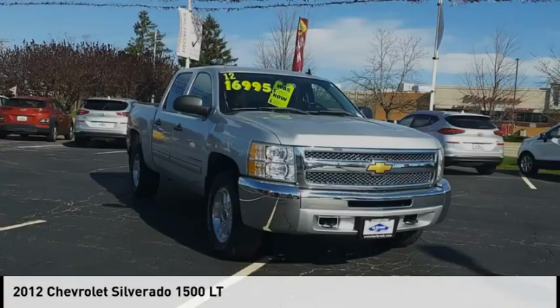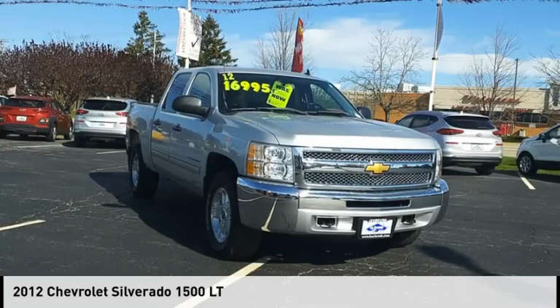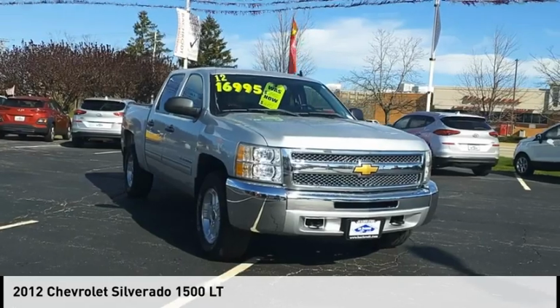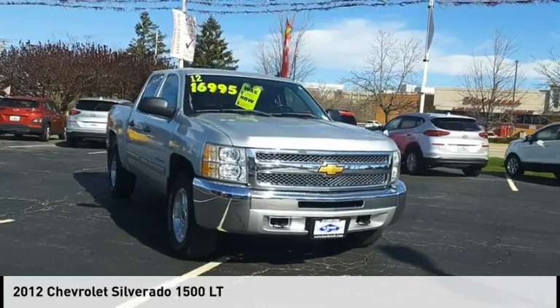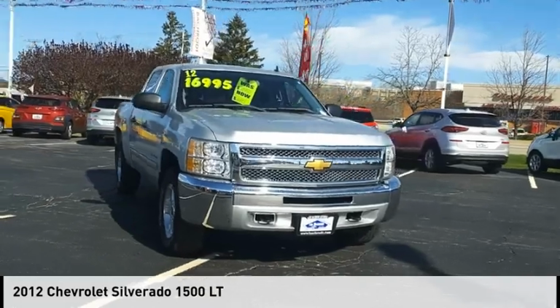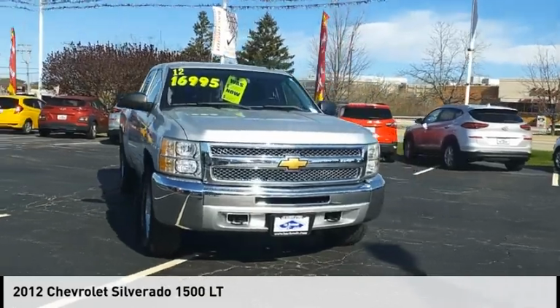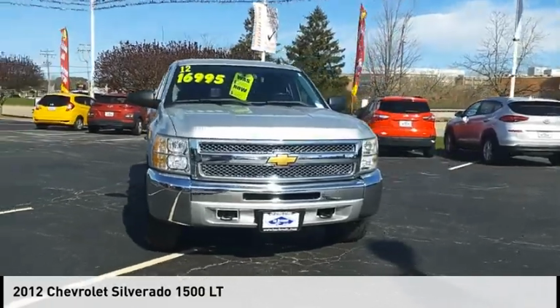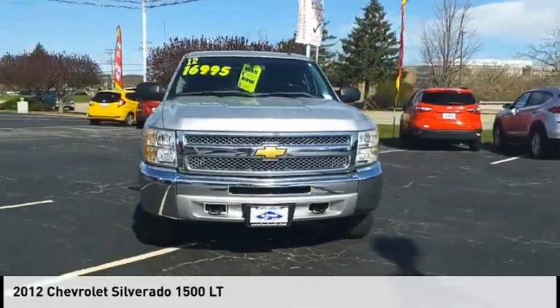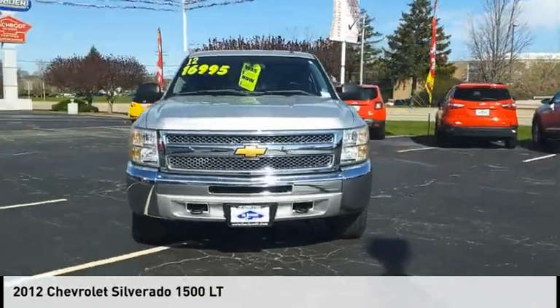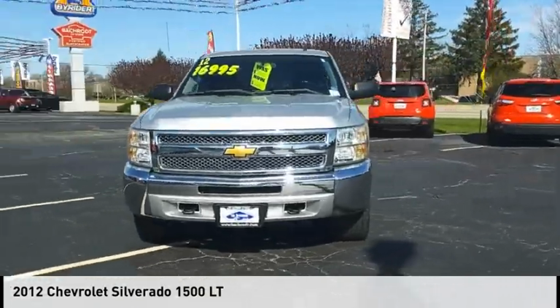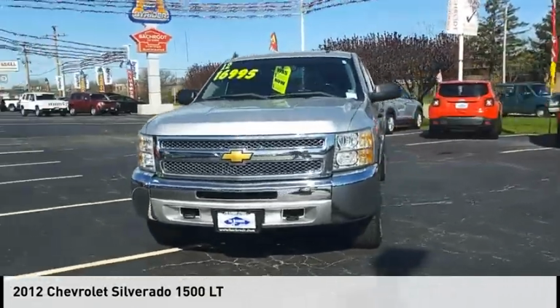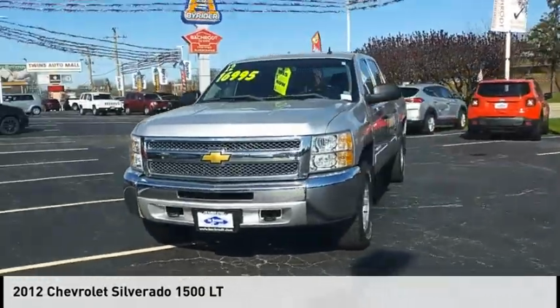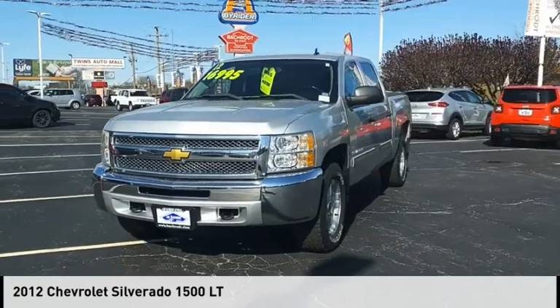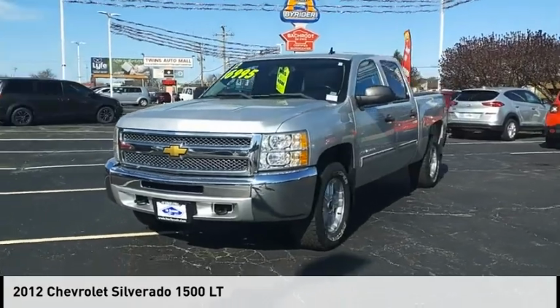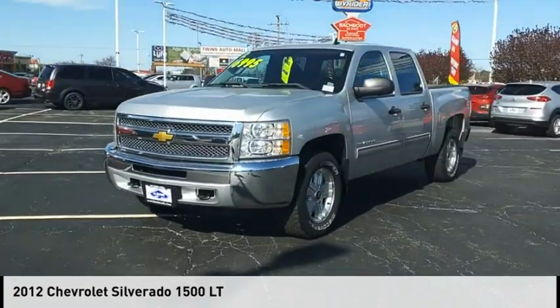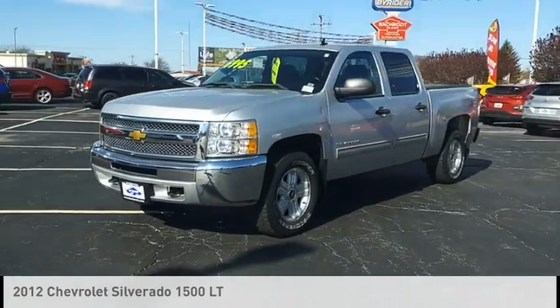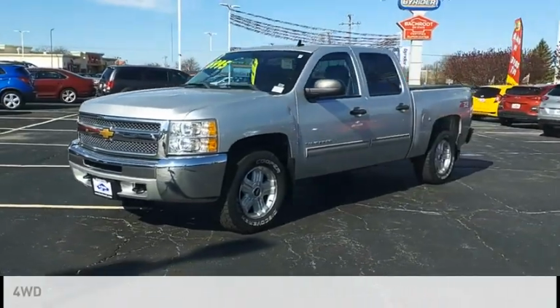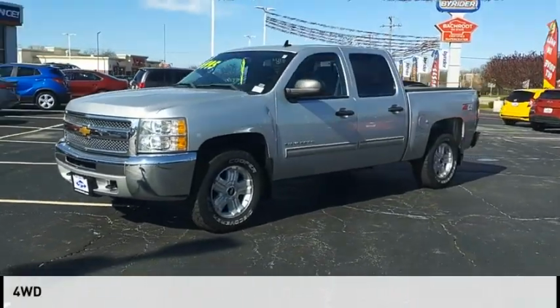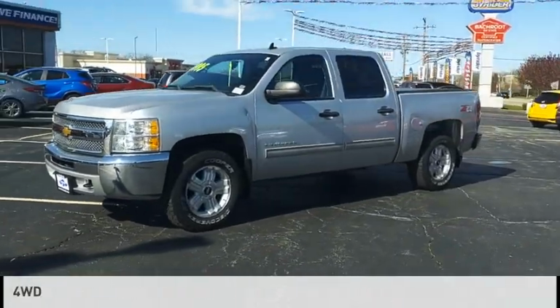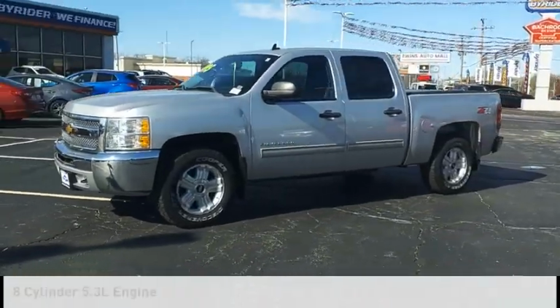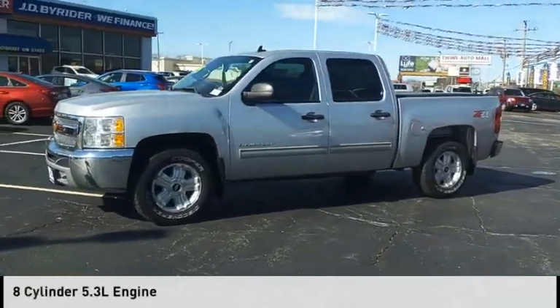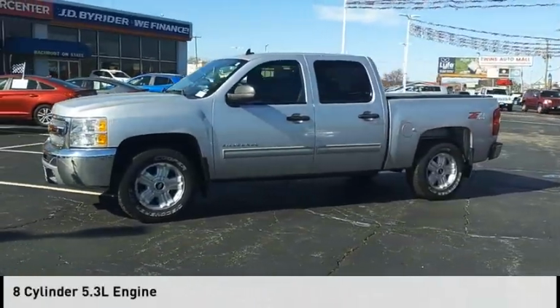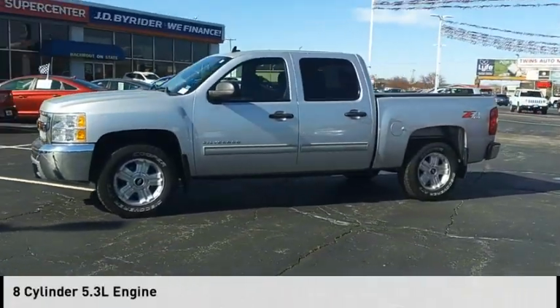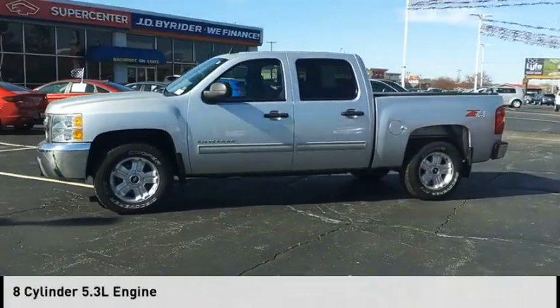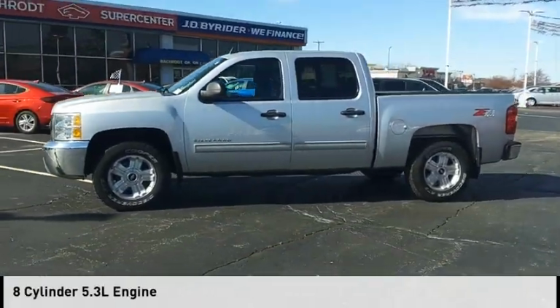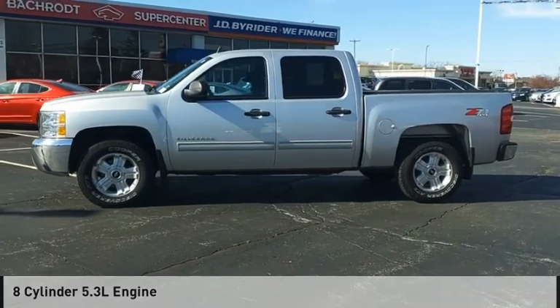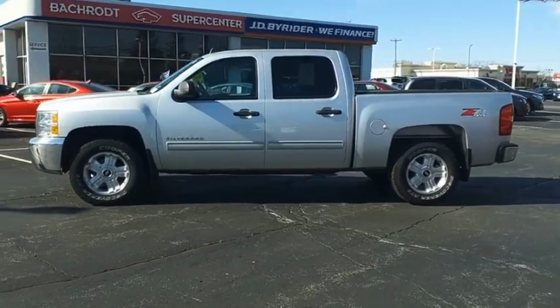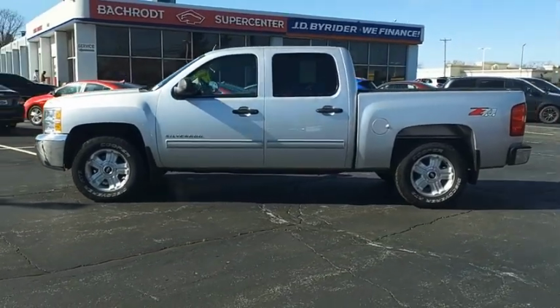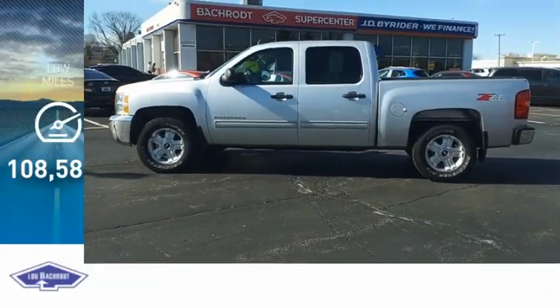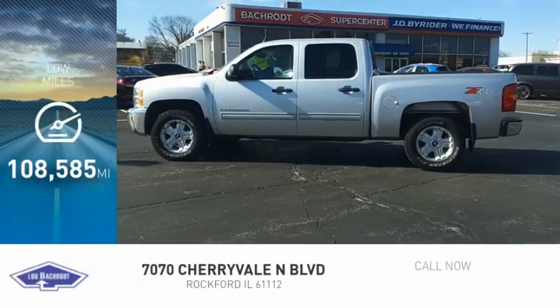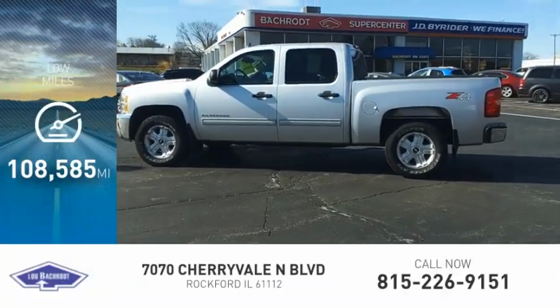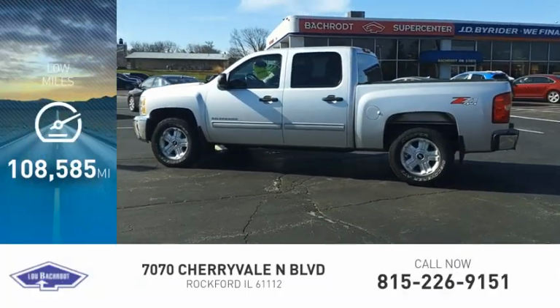Stop by and take a look at the 2012 Silverado 1500. This vehicle is powered by a four-wheel drive, eight-cylinder, 5.3-liter engine. This vehicle has less than 110,000 miles.